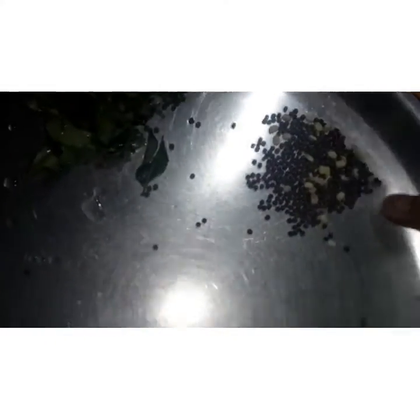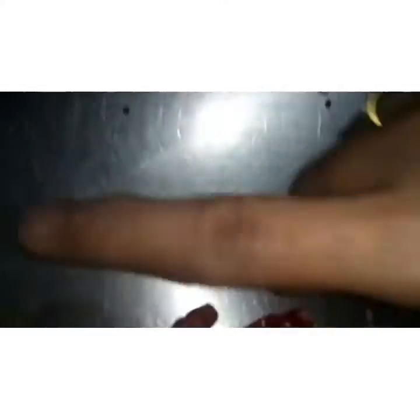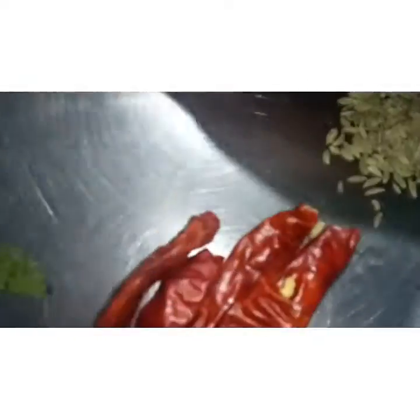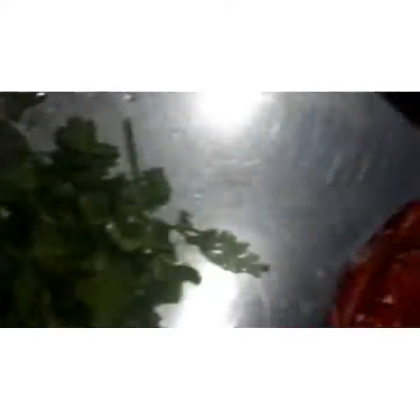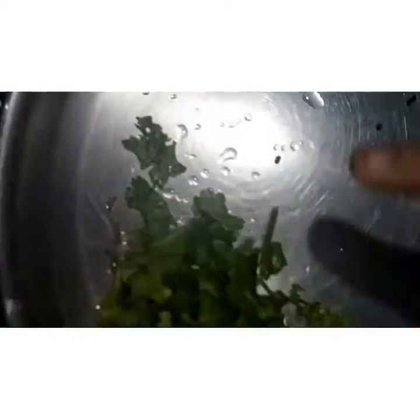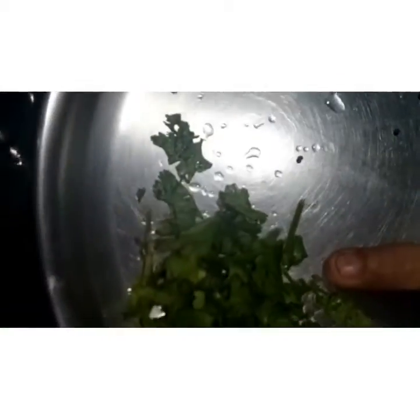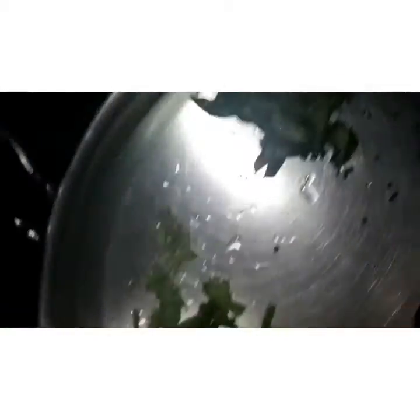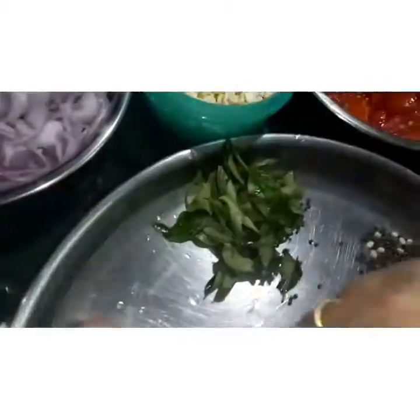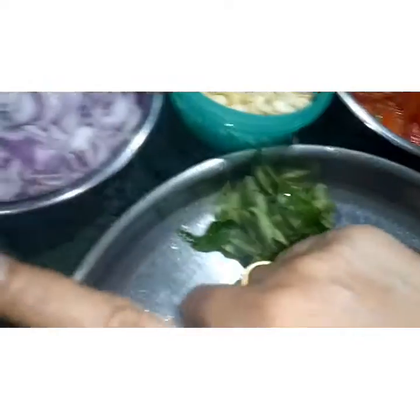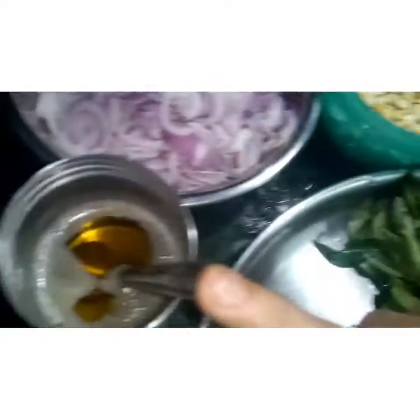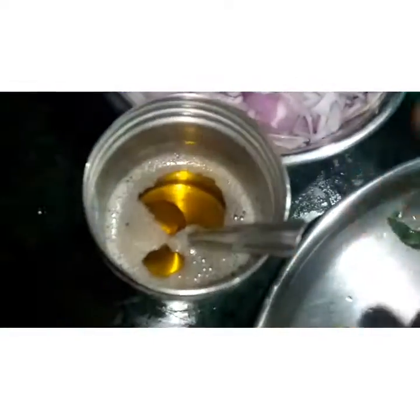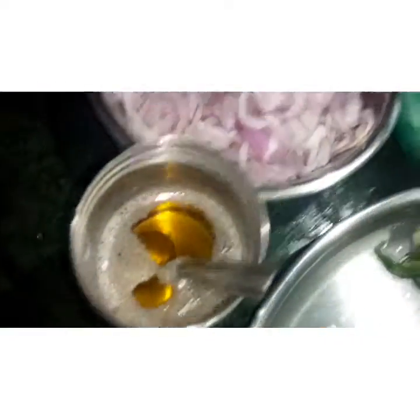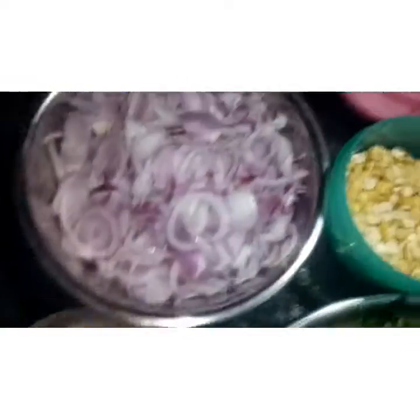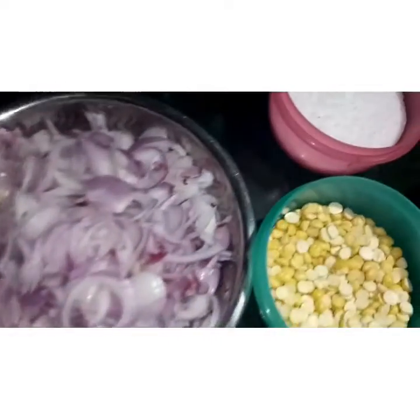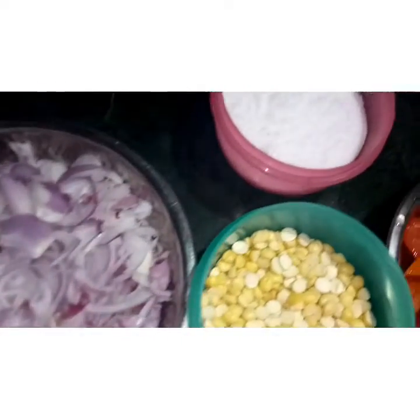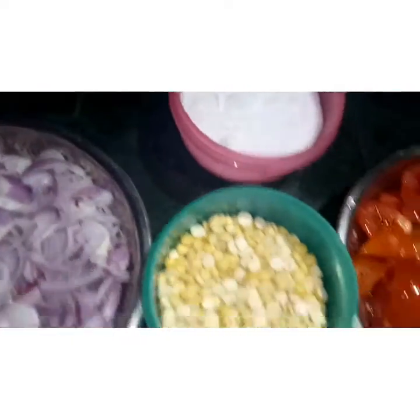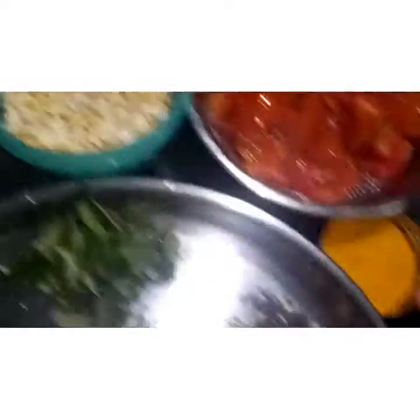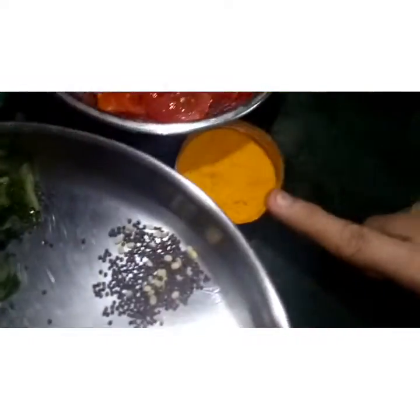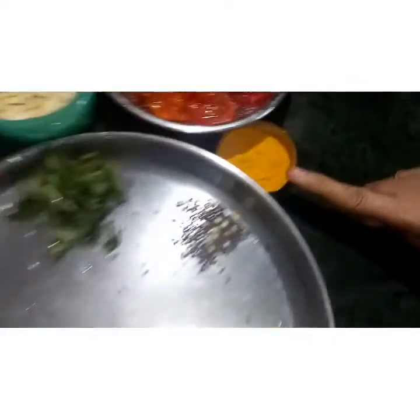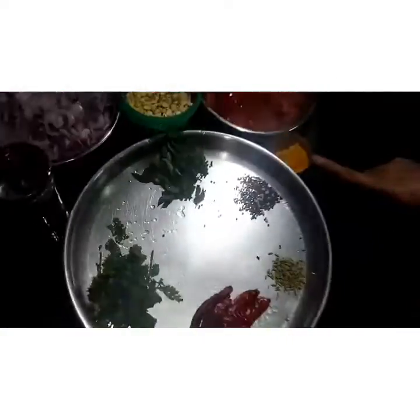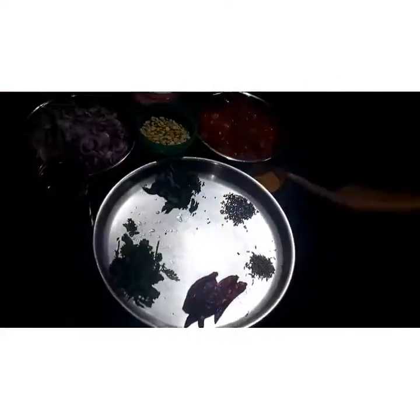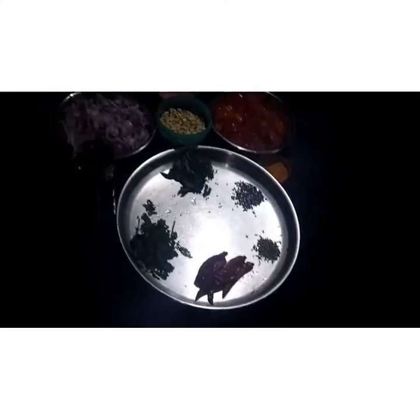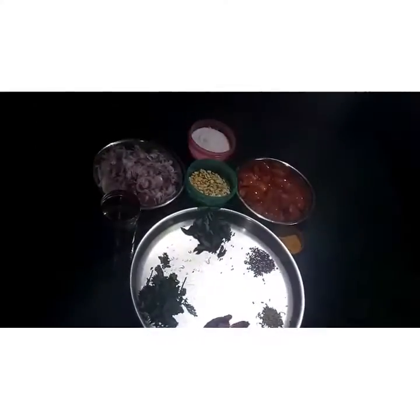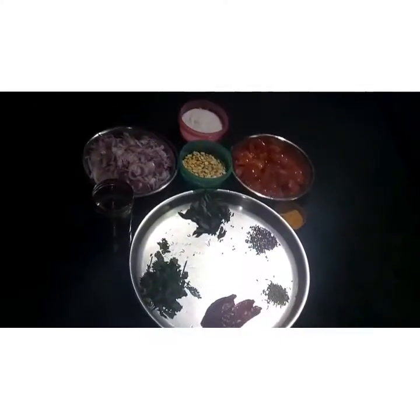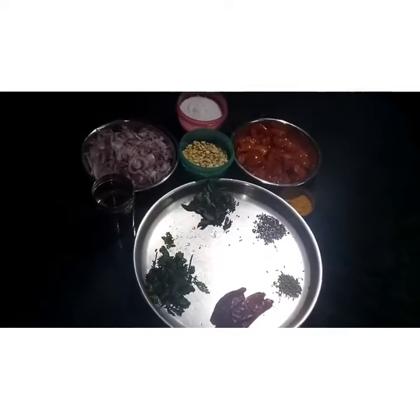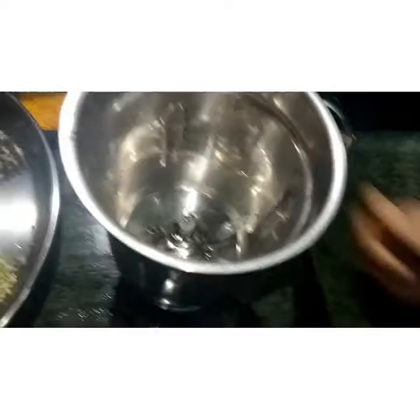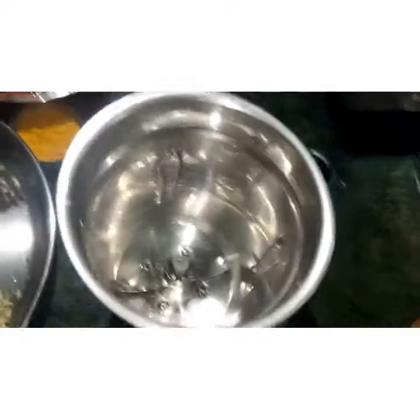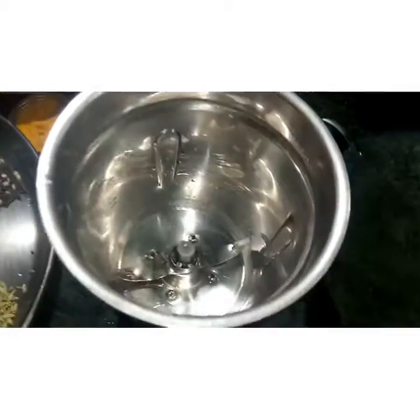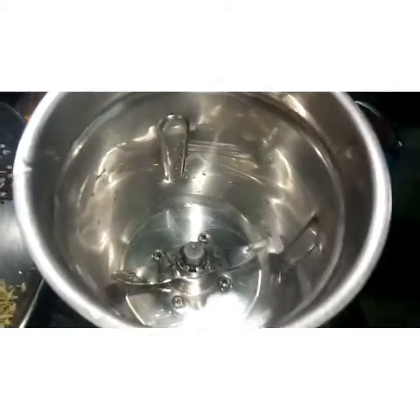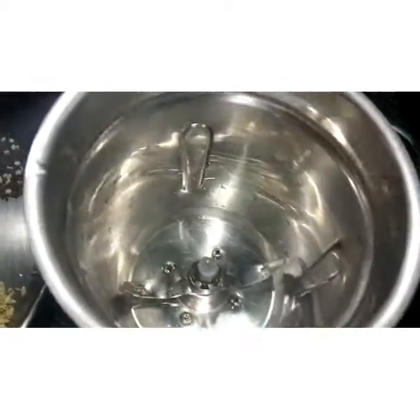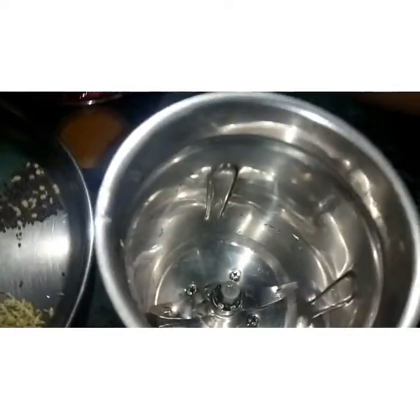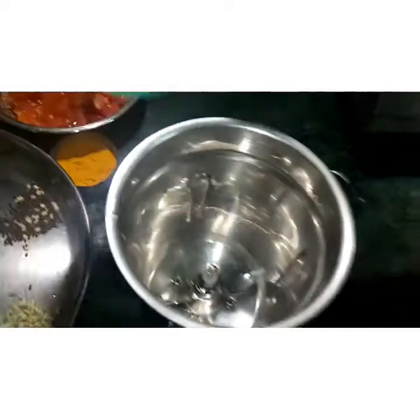Now to cut the chutney, add 2 pieces of chutney and cut them. Make it easy to cut. We will take a lot of chutney.